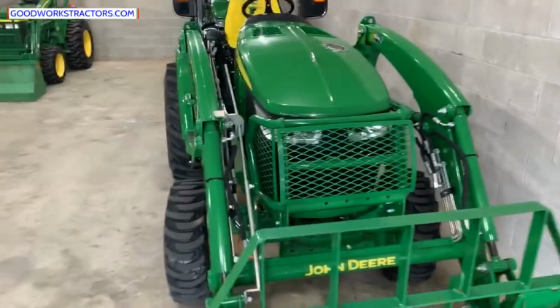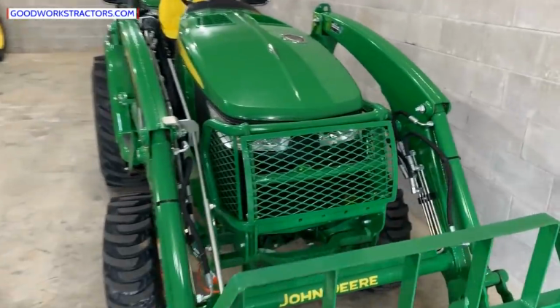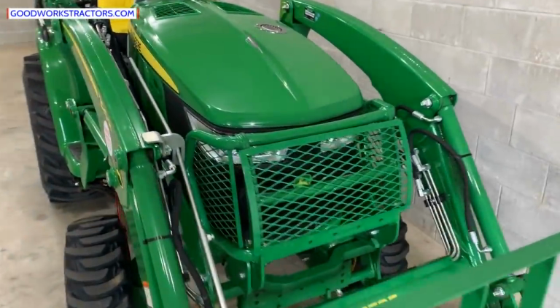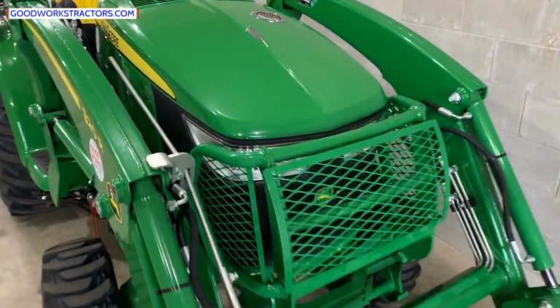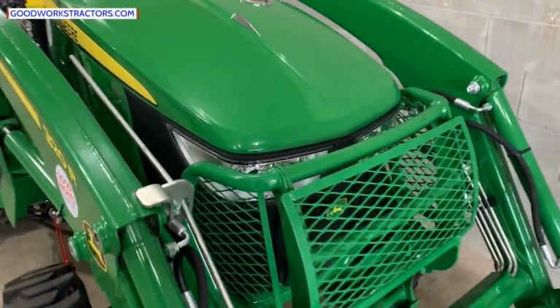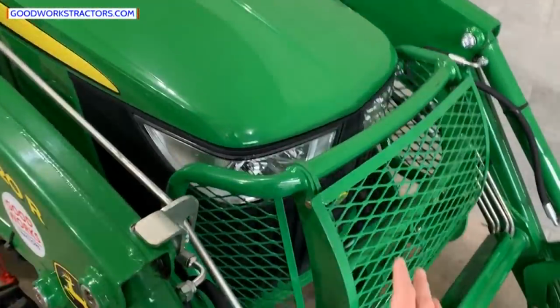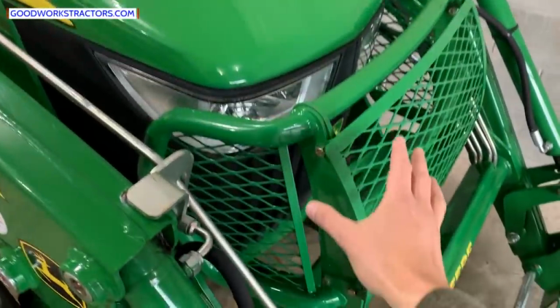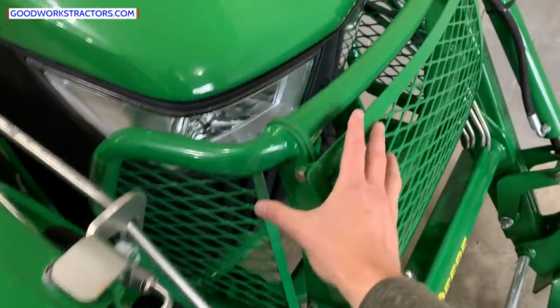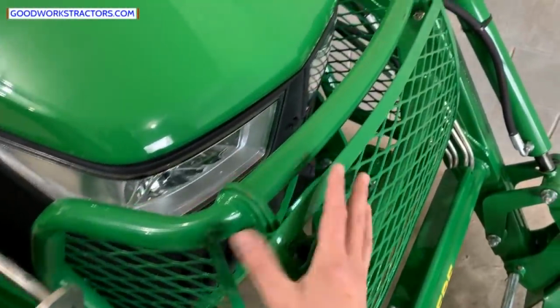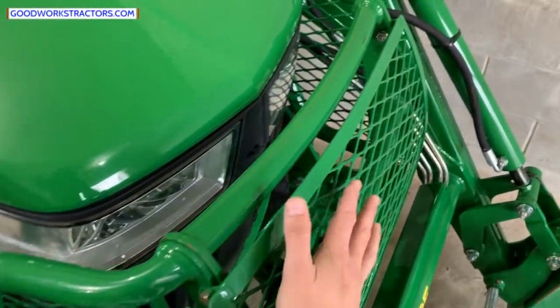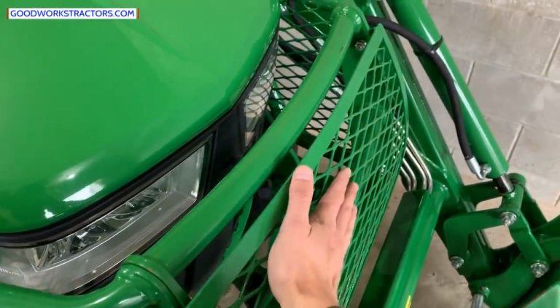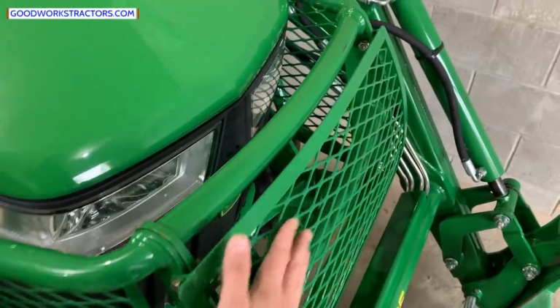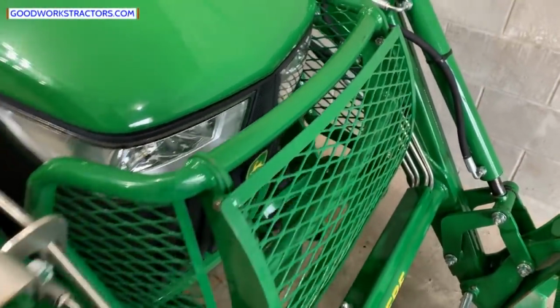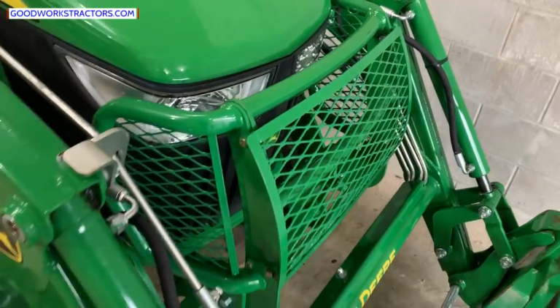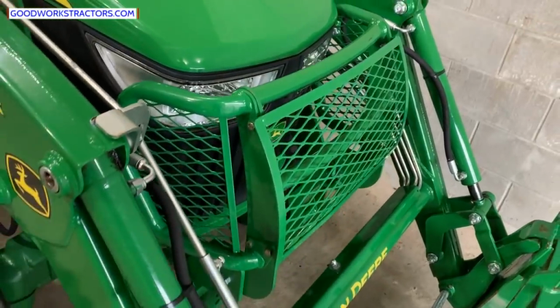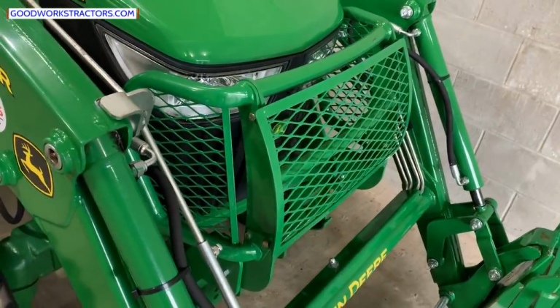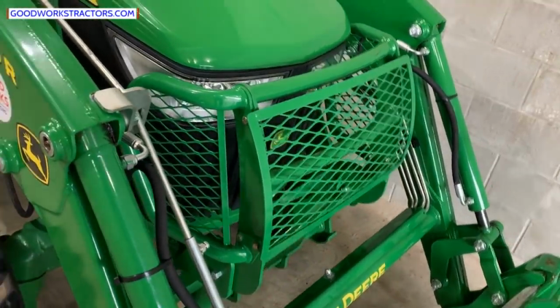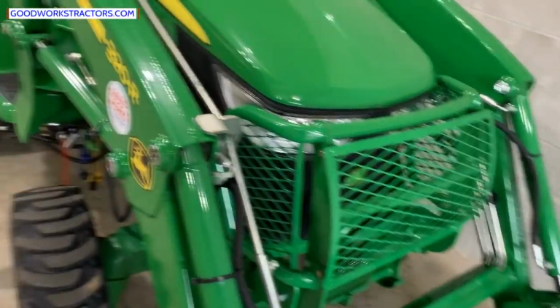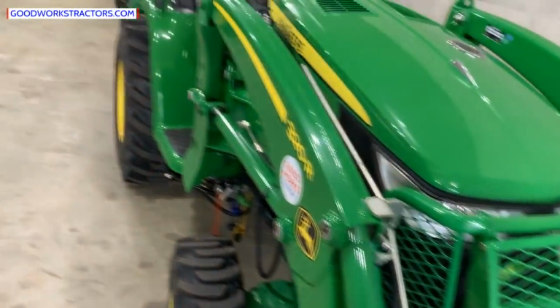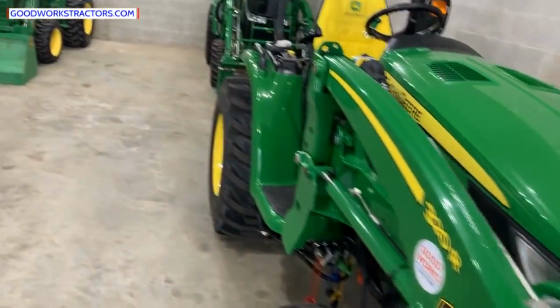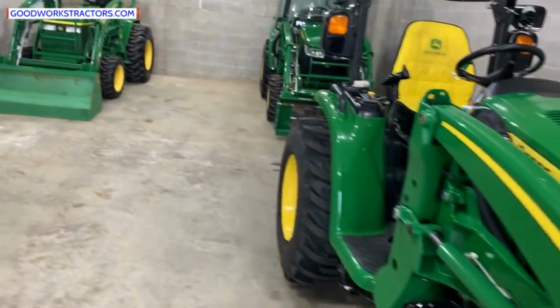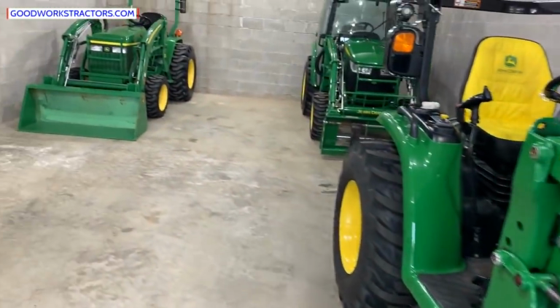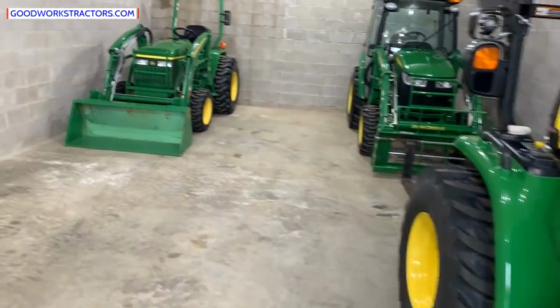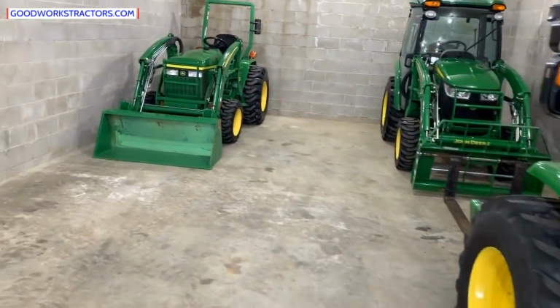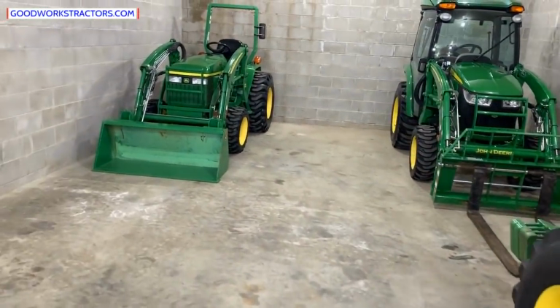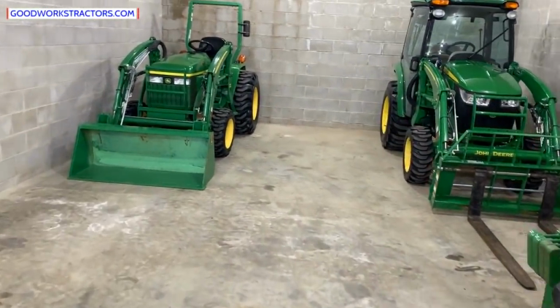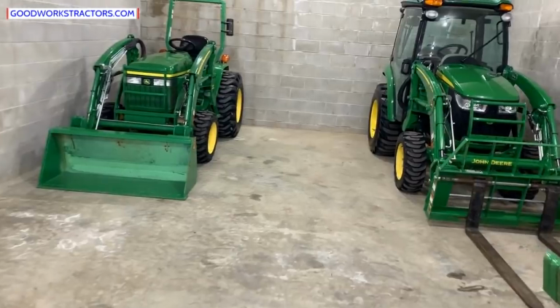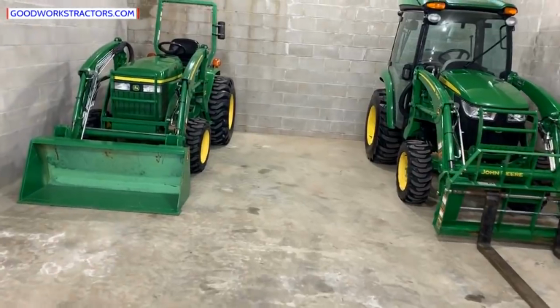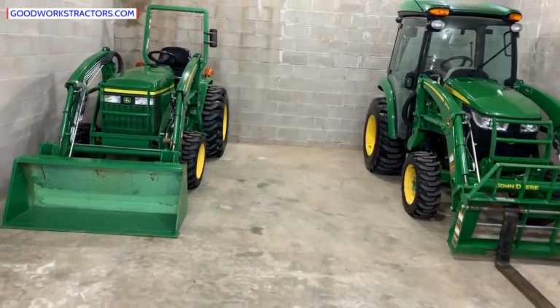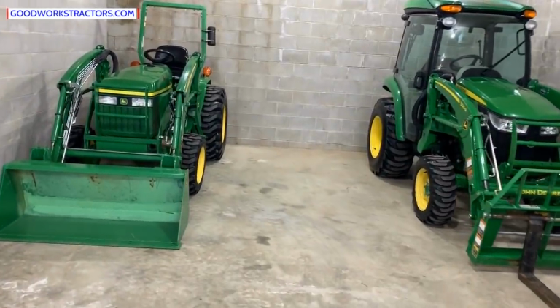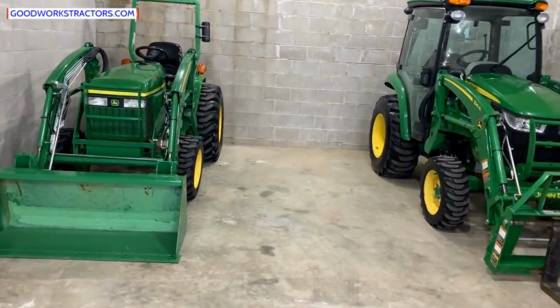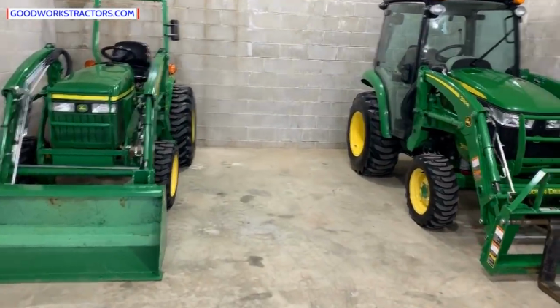While we're here: a deluxe grill guard, or even a basic grill guard, is not always standard. Sometimes you're not going to have any grill guard at all. Most tractors will have them, but don't count on it.